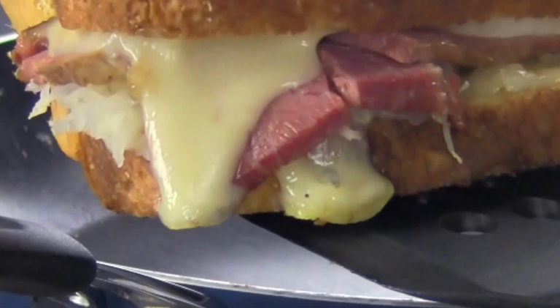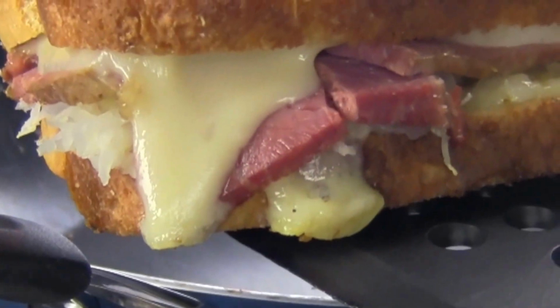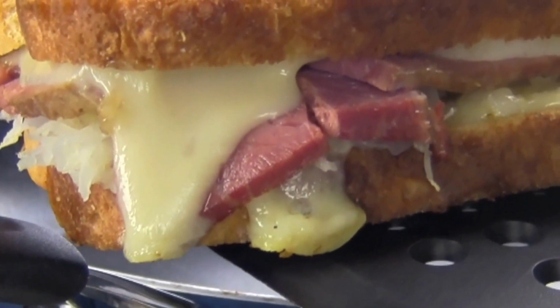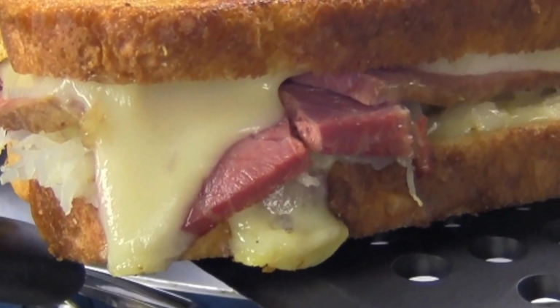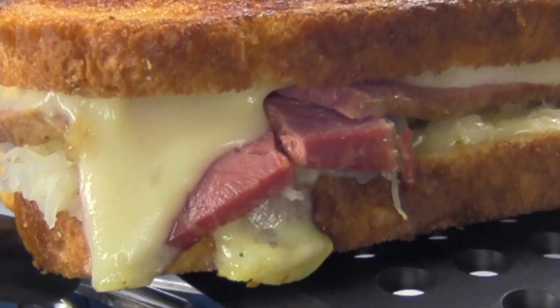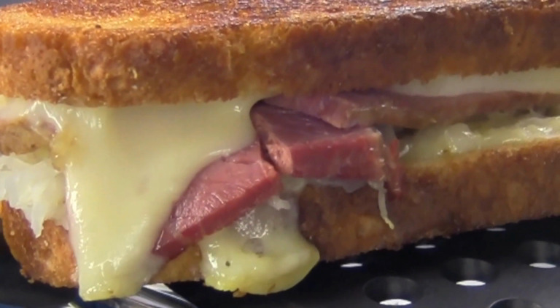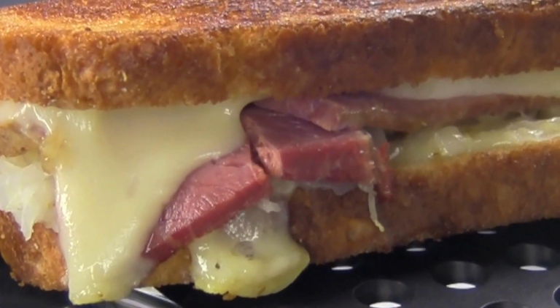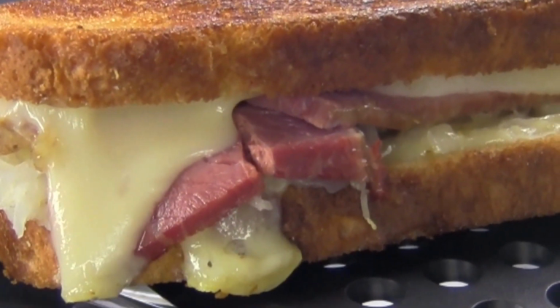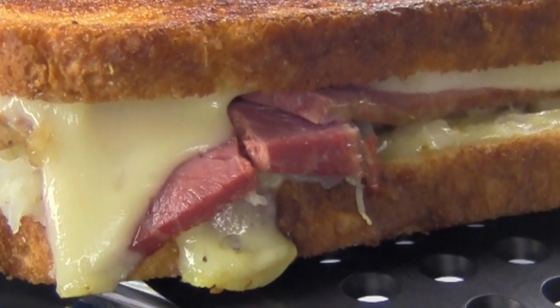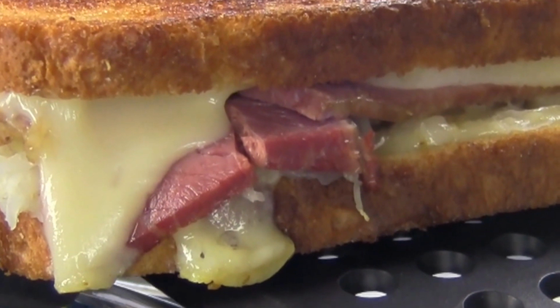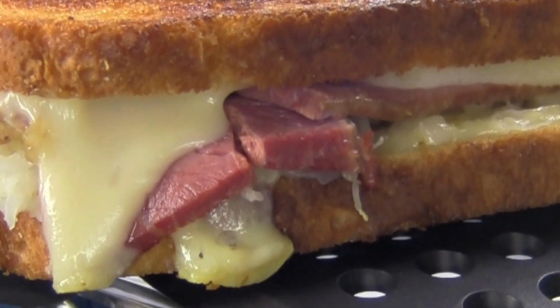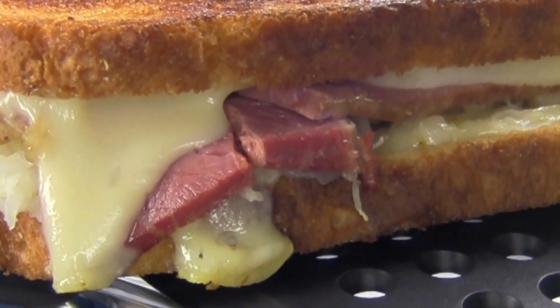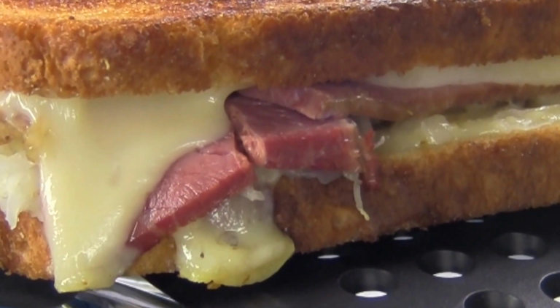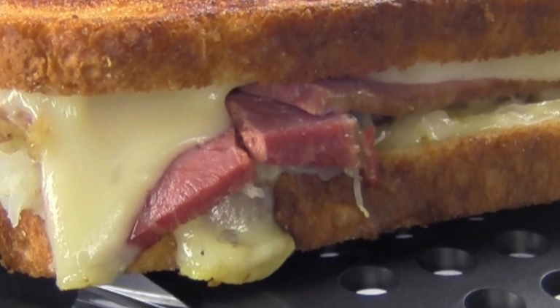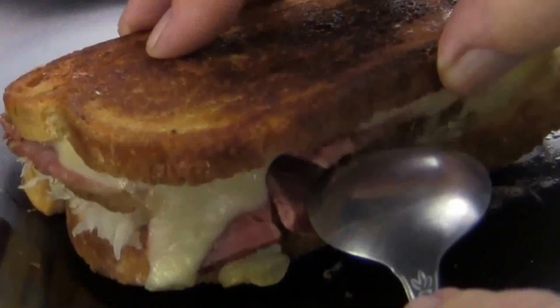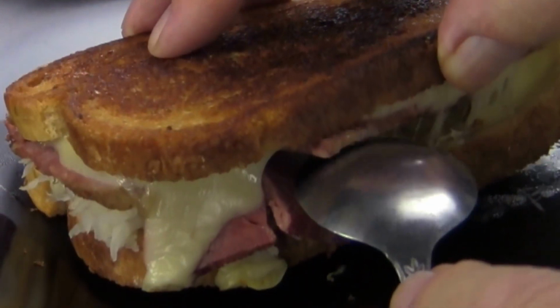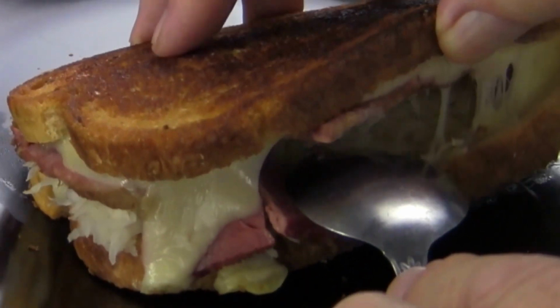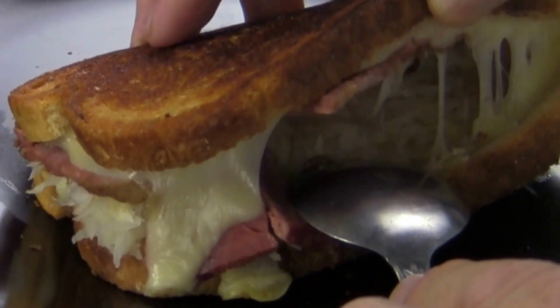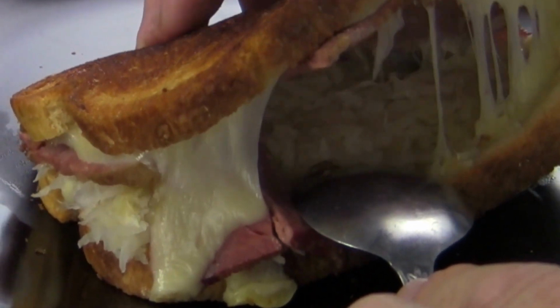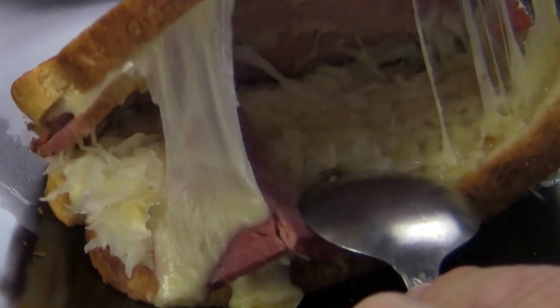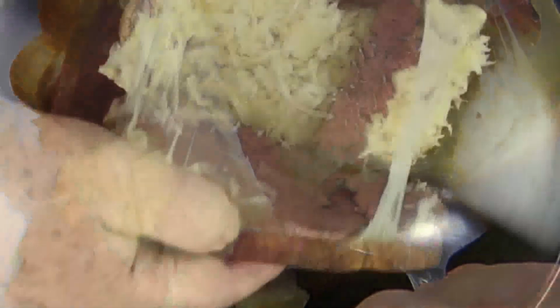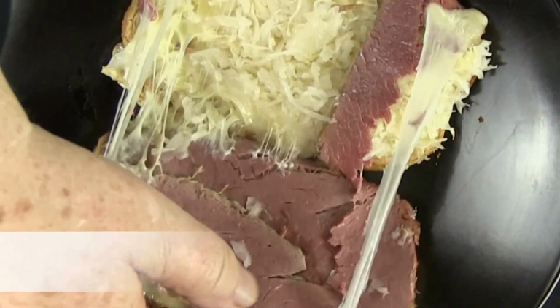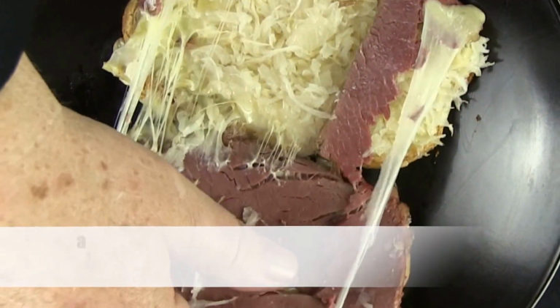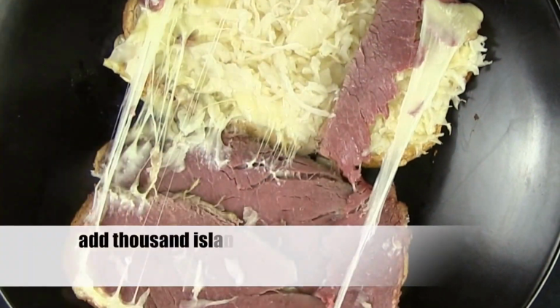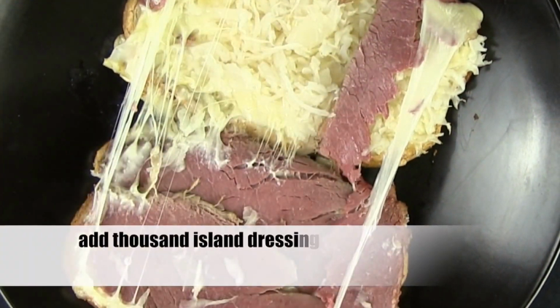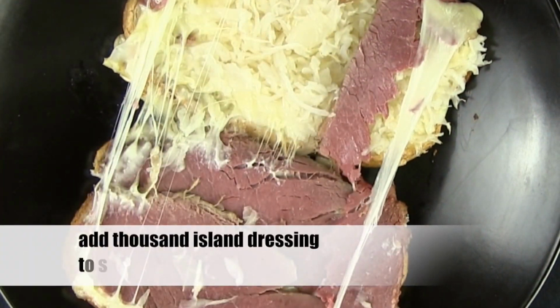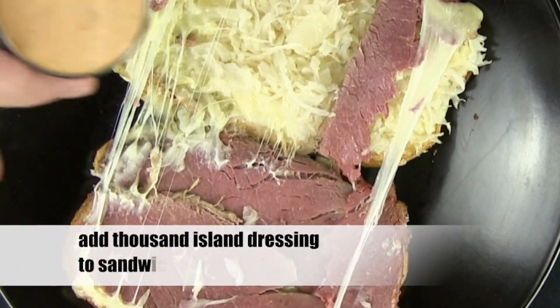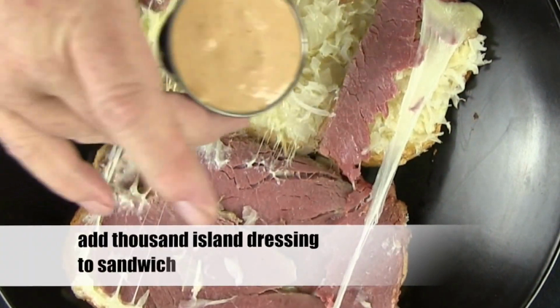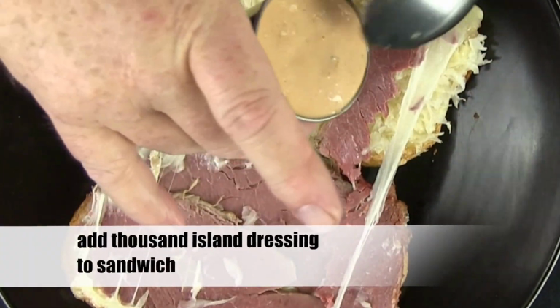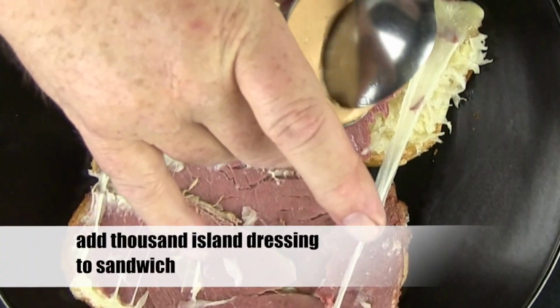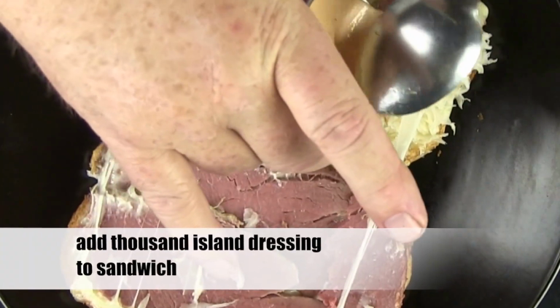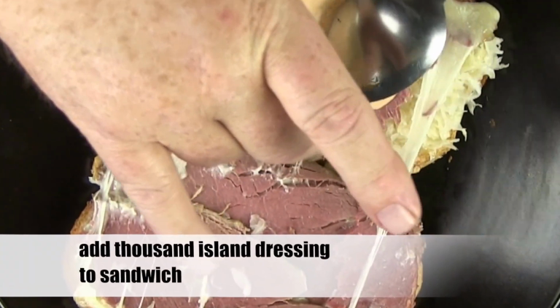Let's get this sandwich out of the skillet and finish it off. With the sandwich out of the skillet and on a plate, pry it open. You can see that melted cheese, the hot corned beef, and hot sauerkraut.